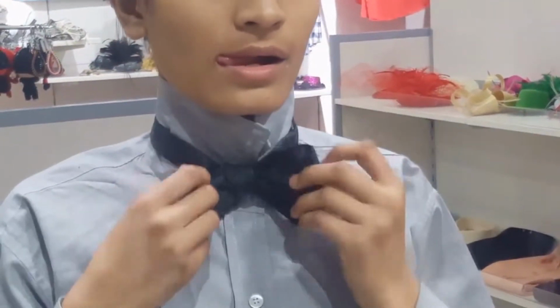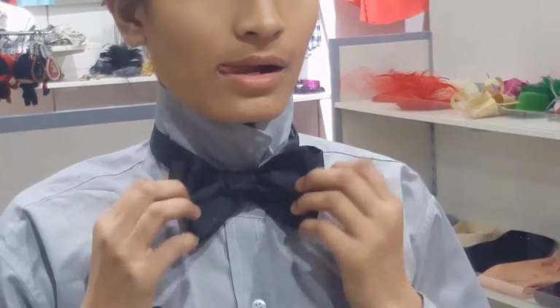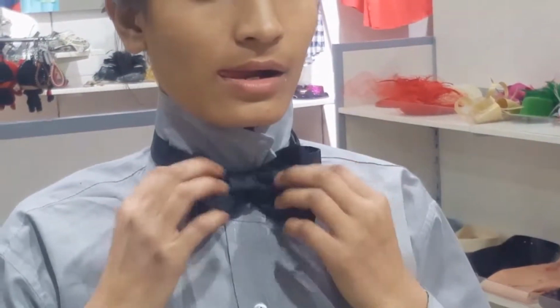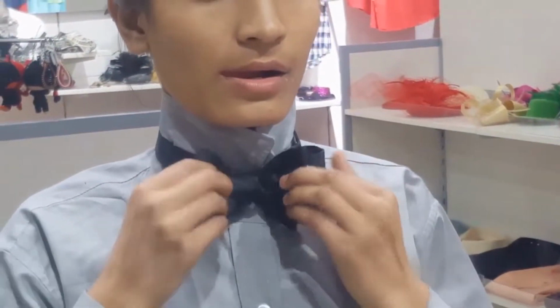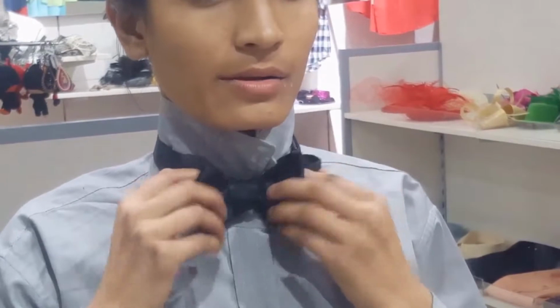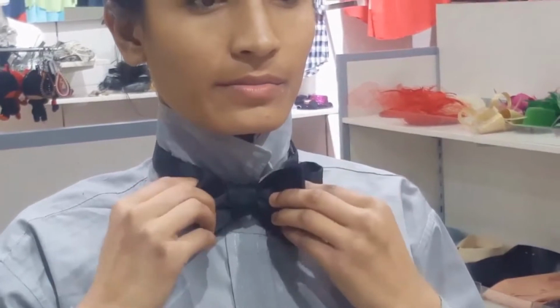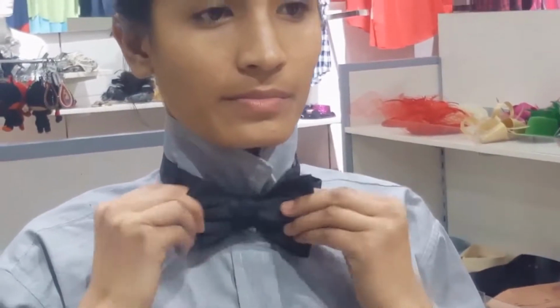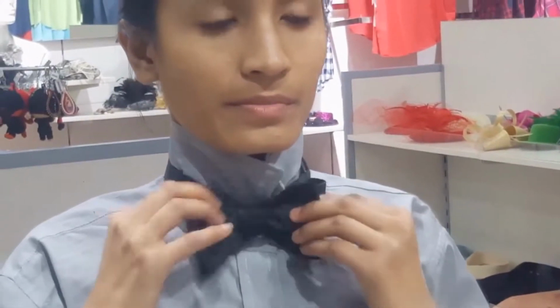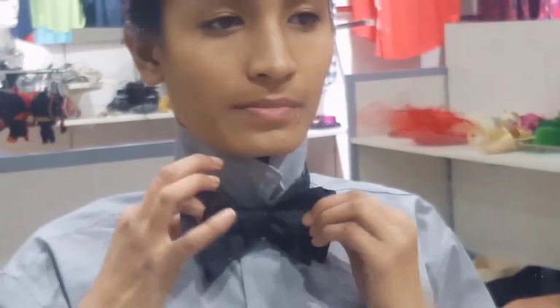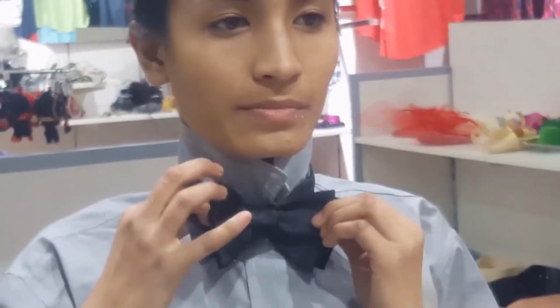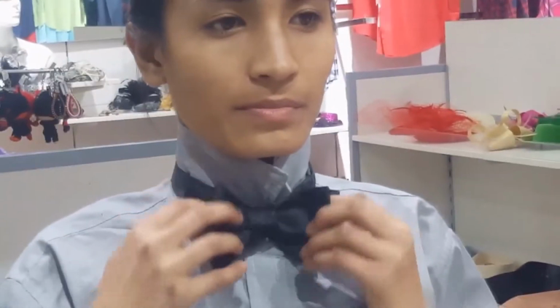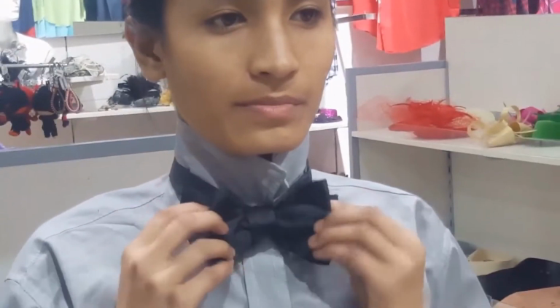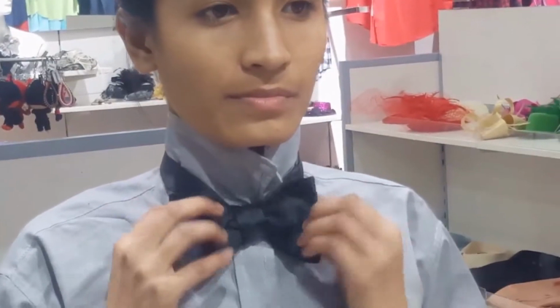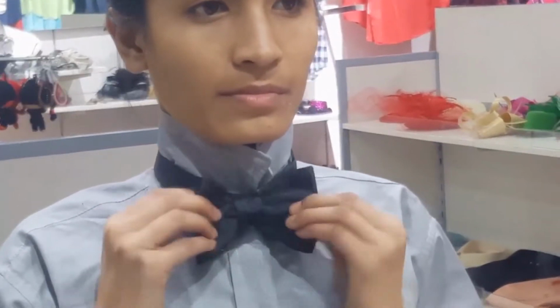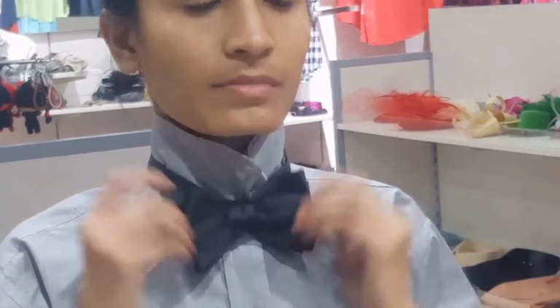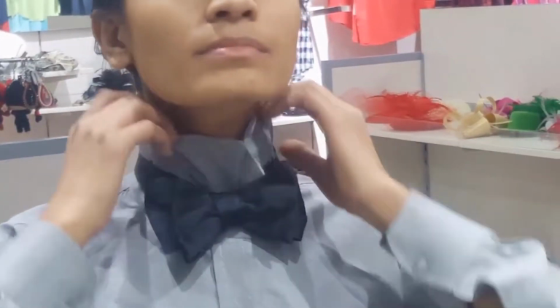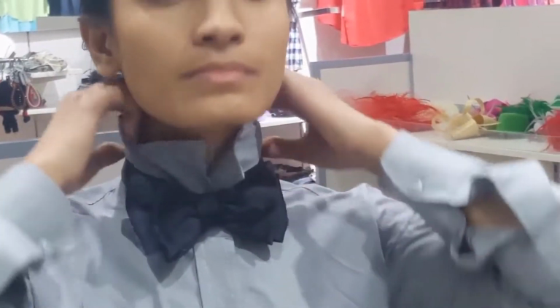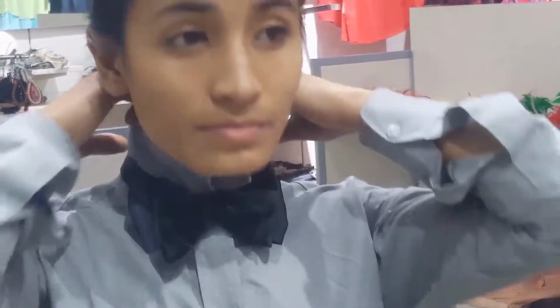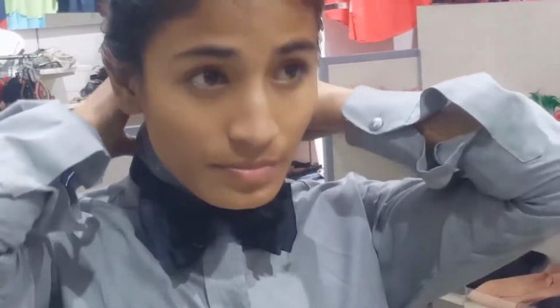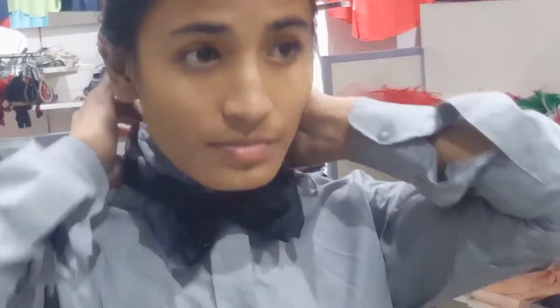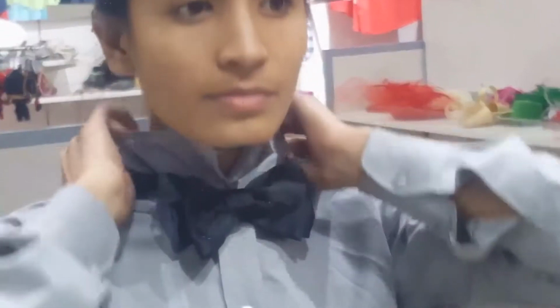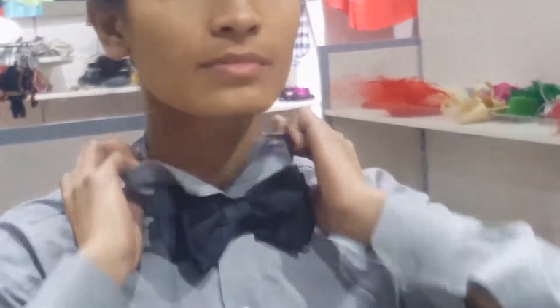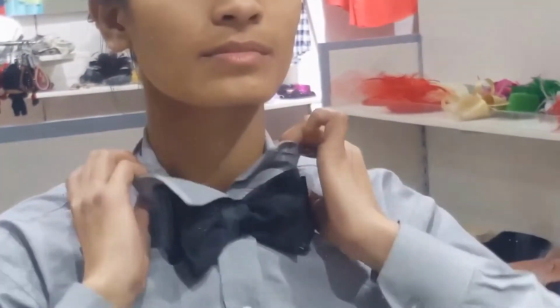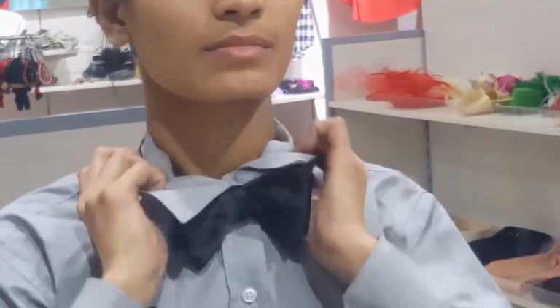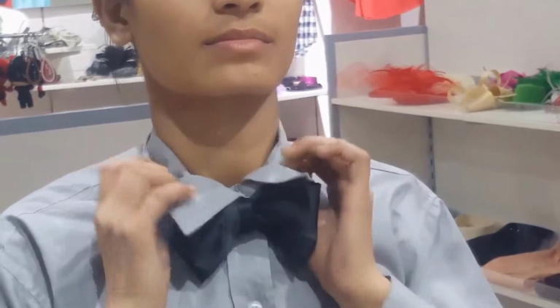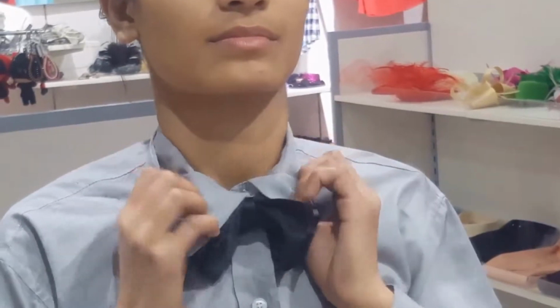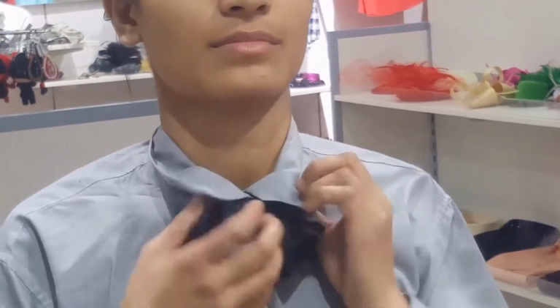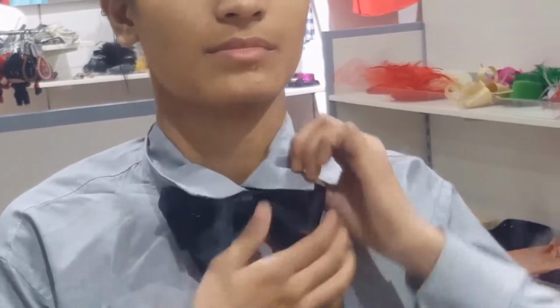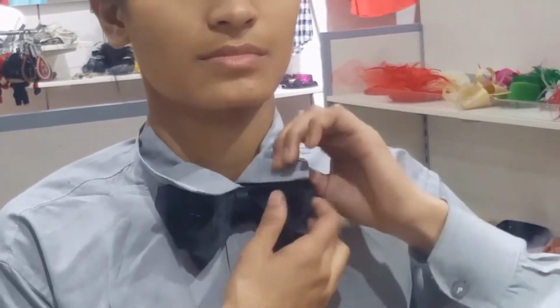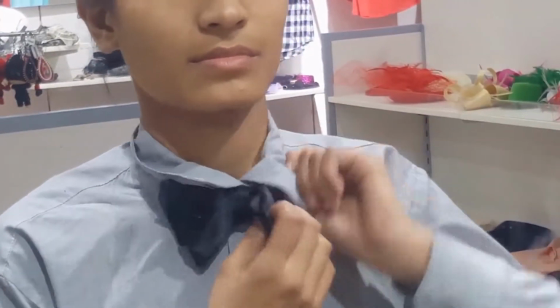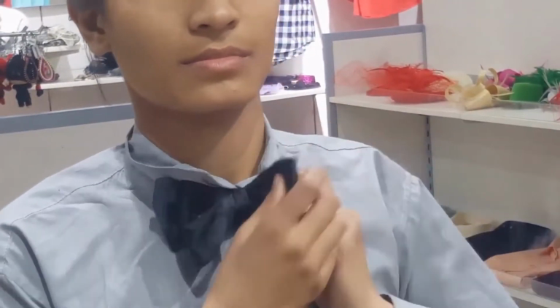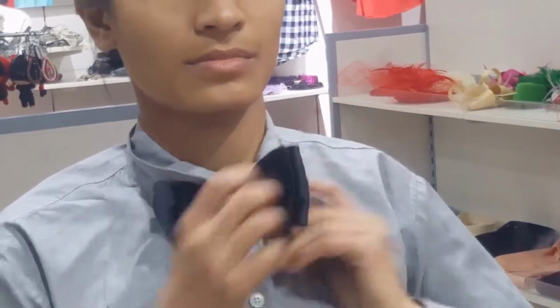It also gives some room for the neck. Now you can put the collar back. The bow tie is now complete.